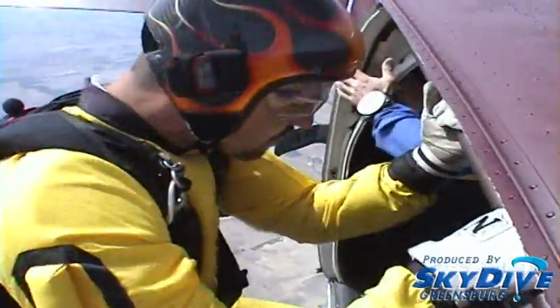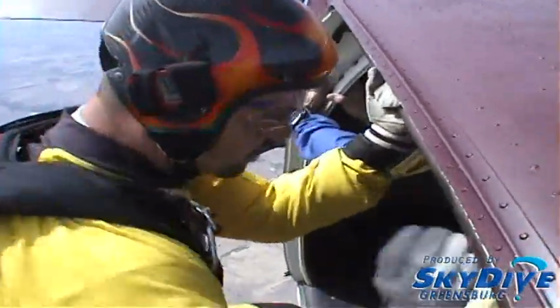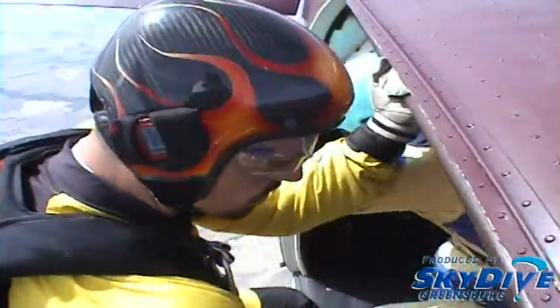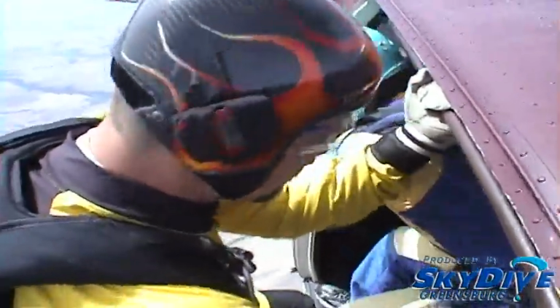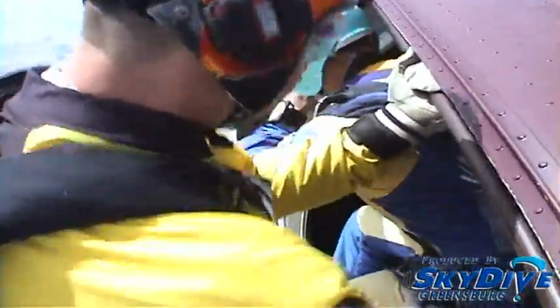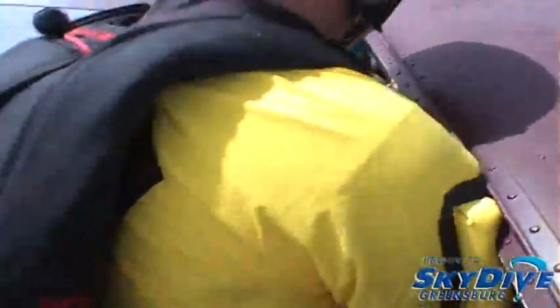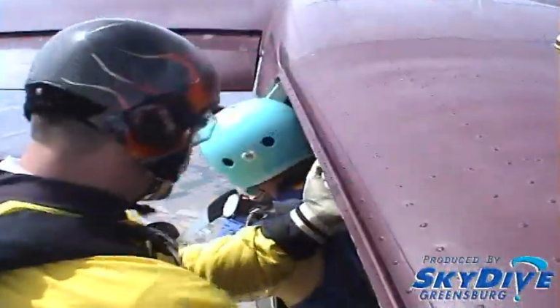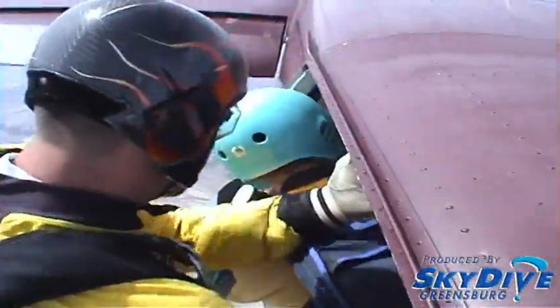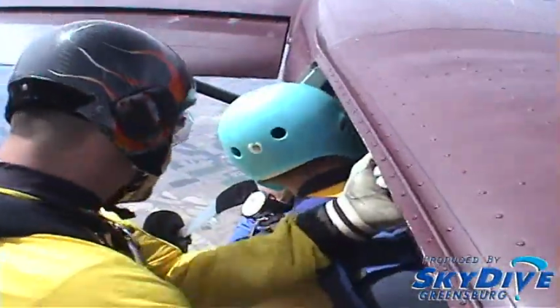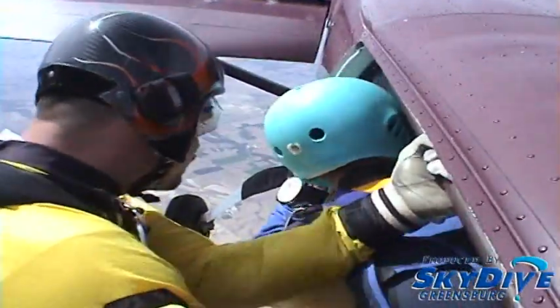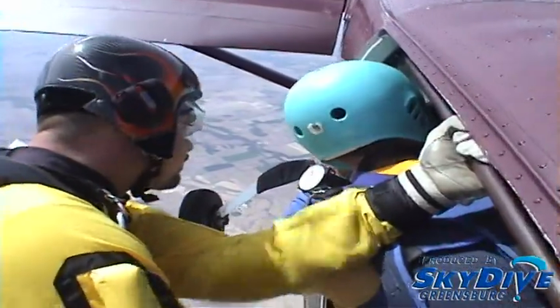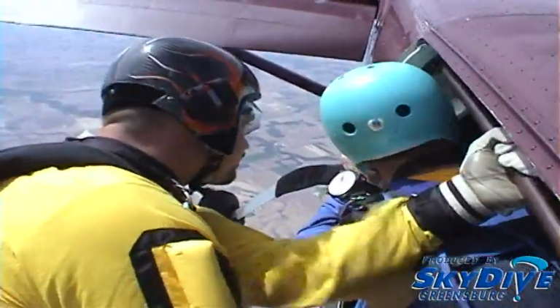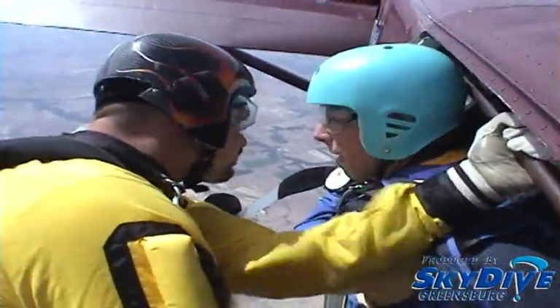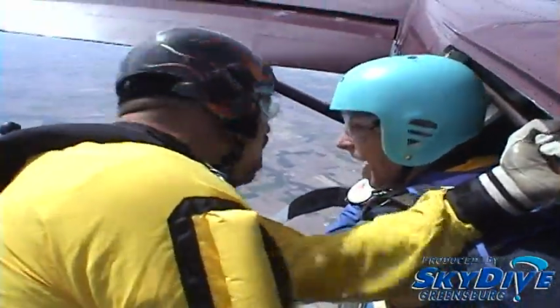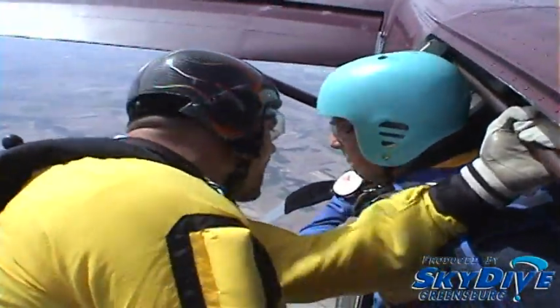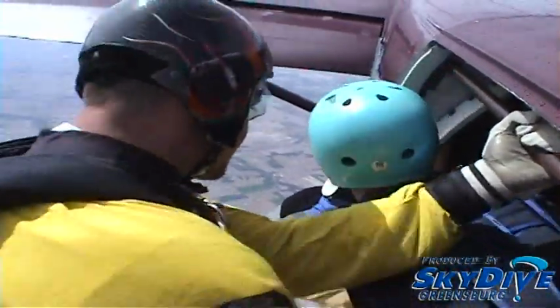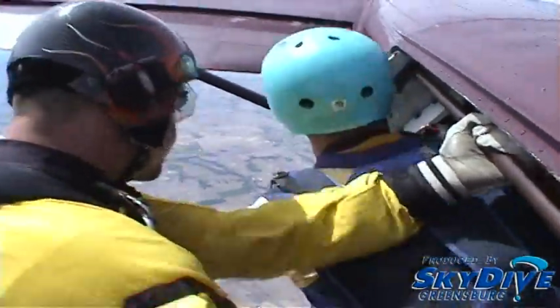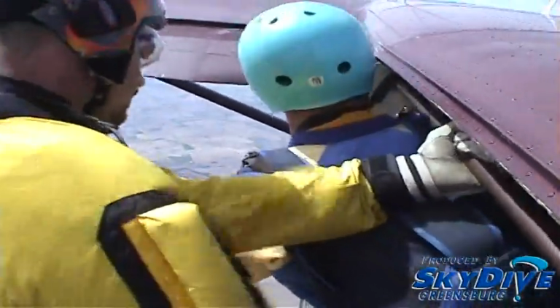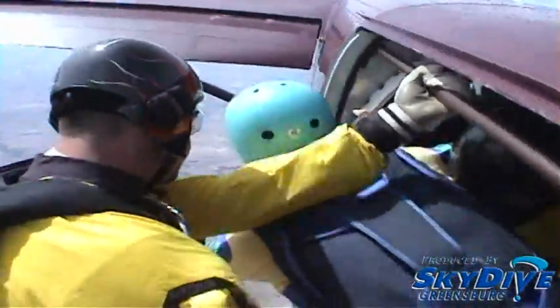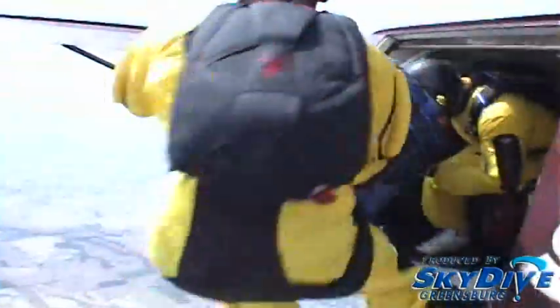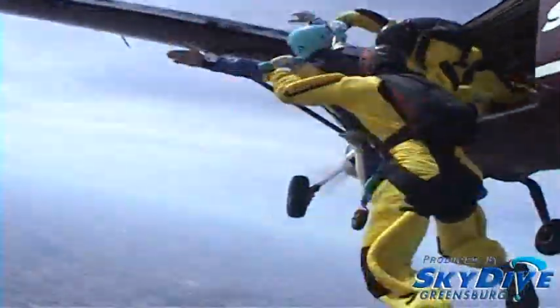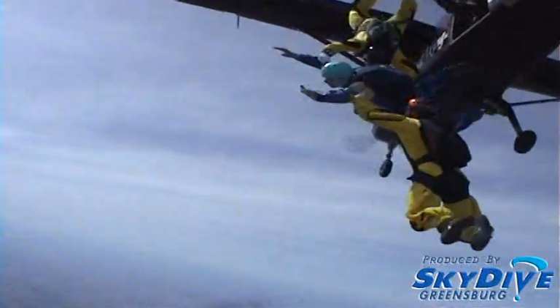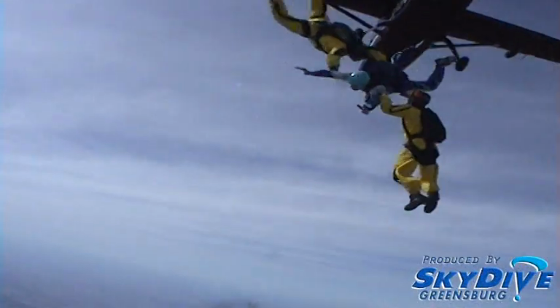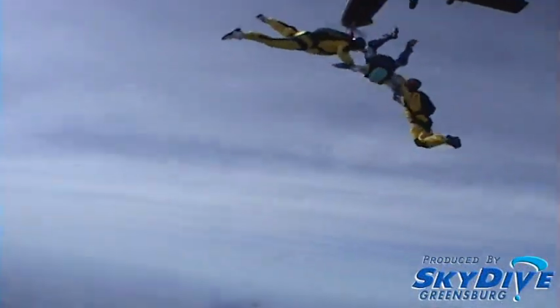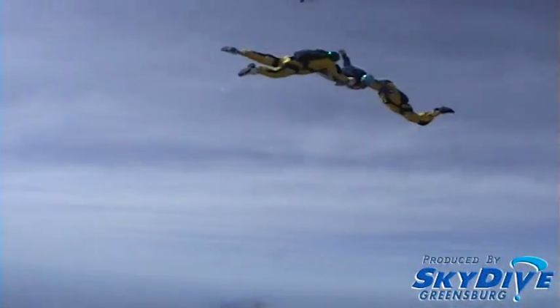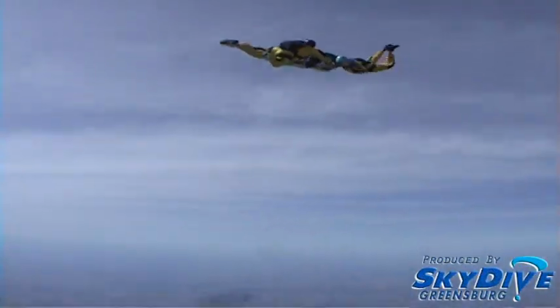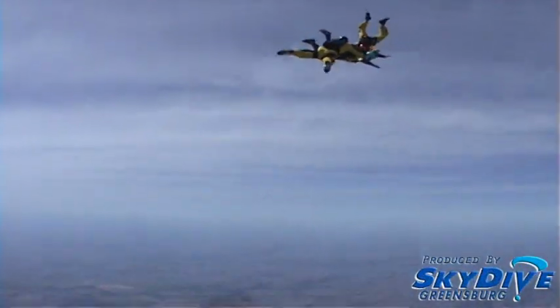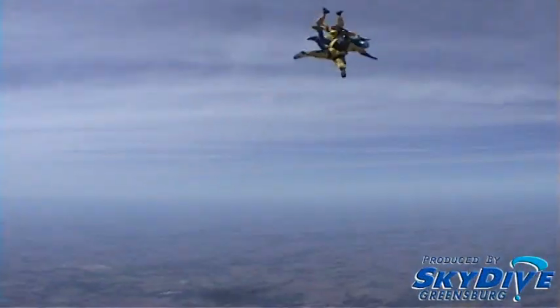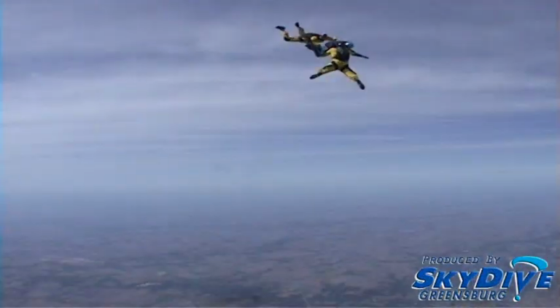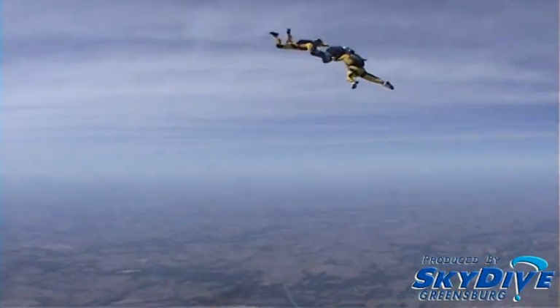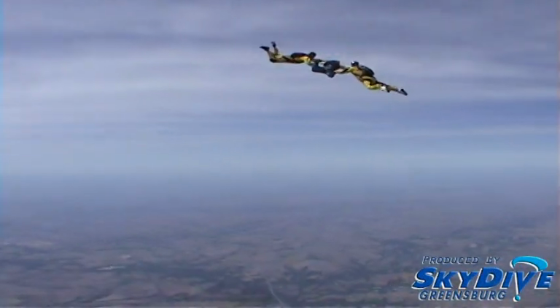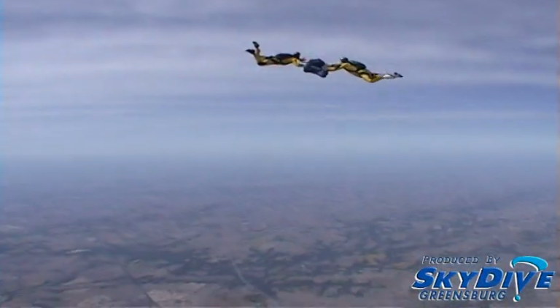Take your position in the door, check in, check out, prop up, down, arch. 1,000, 2,000, 3,000, 4,000, 5,000.